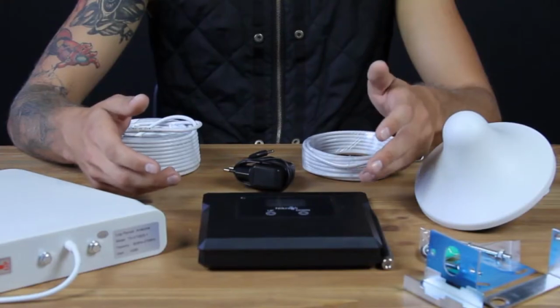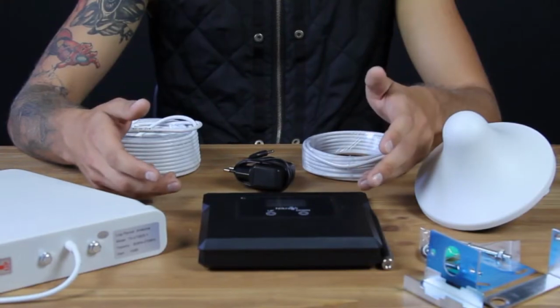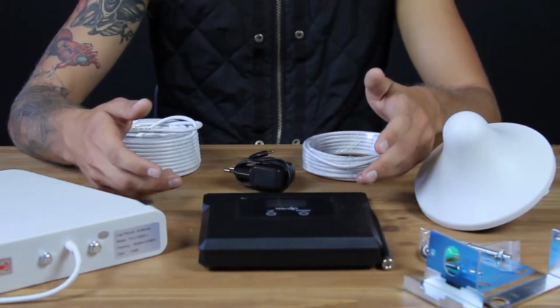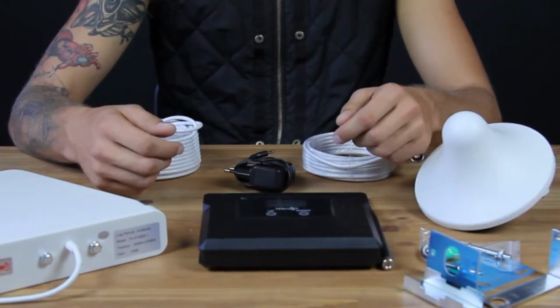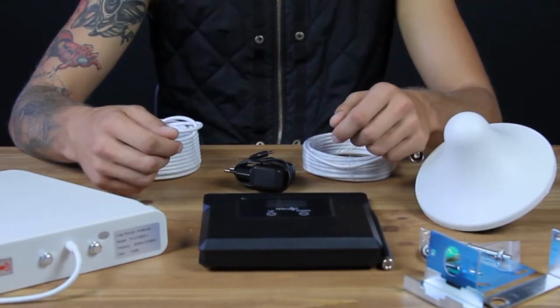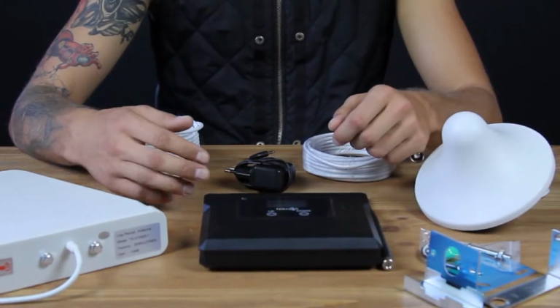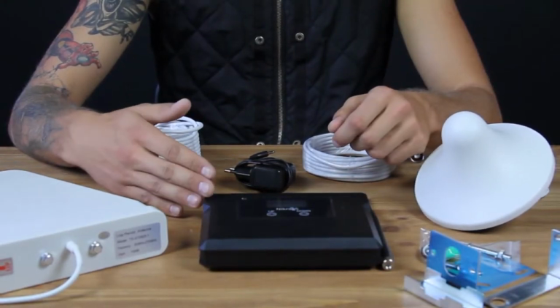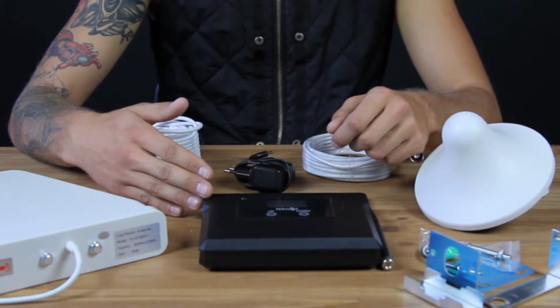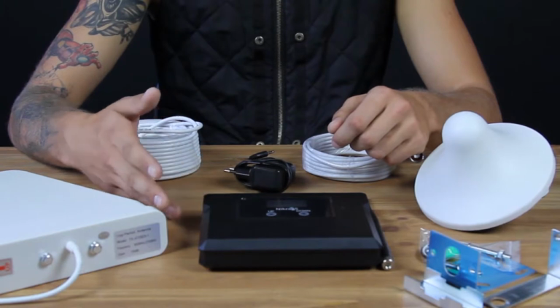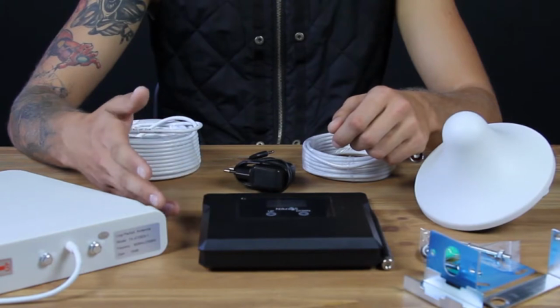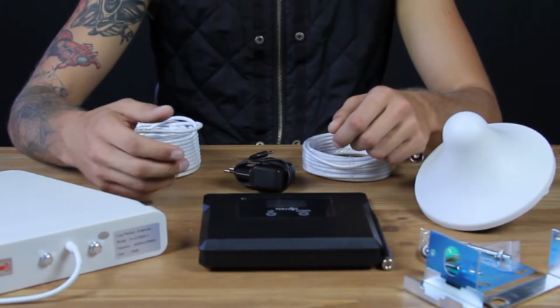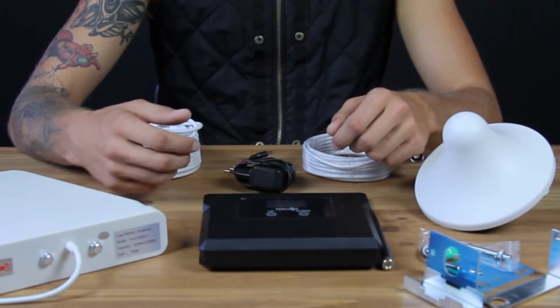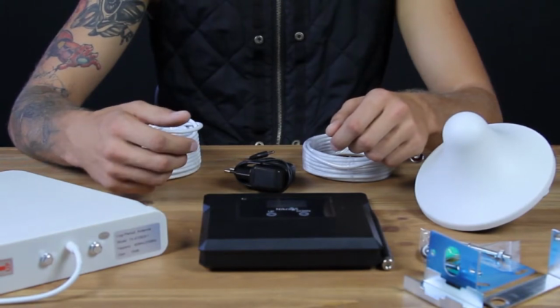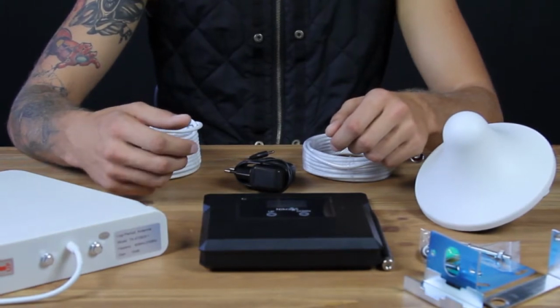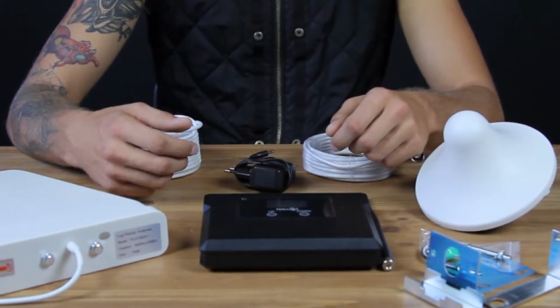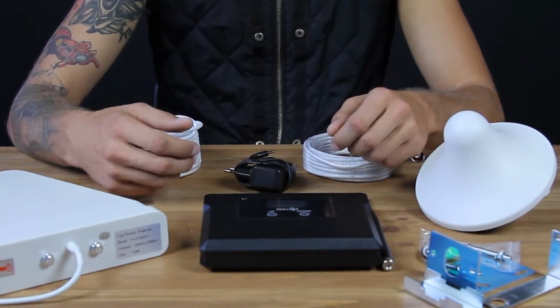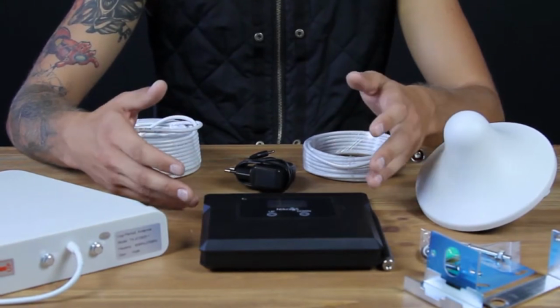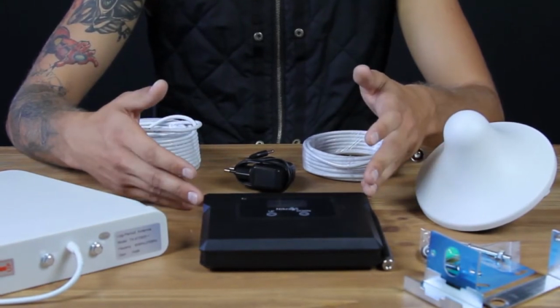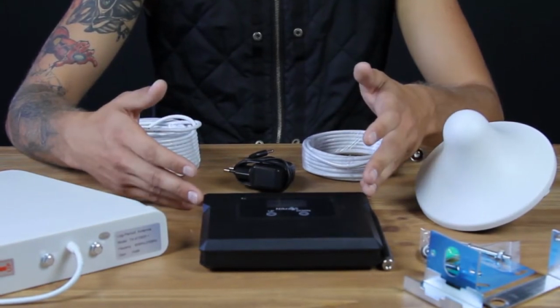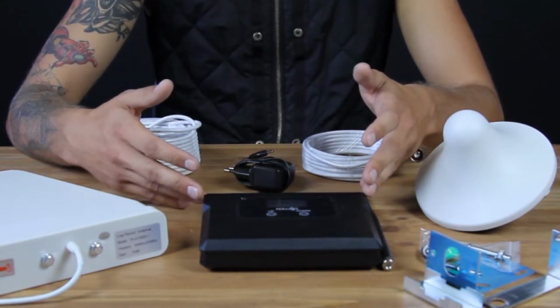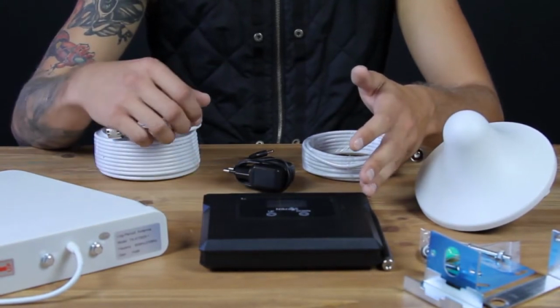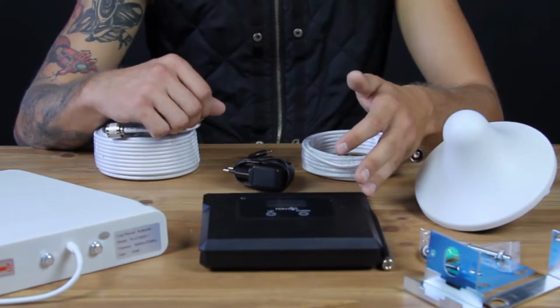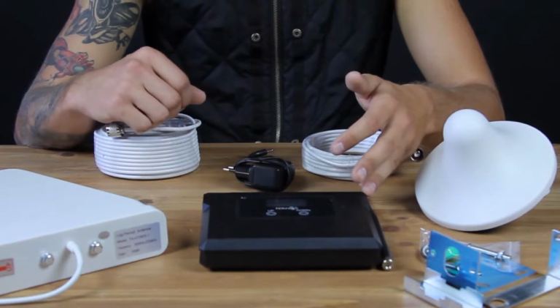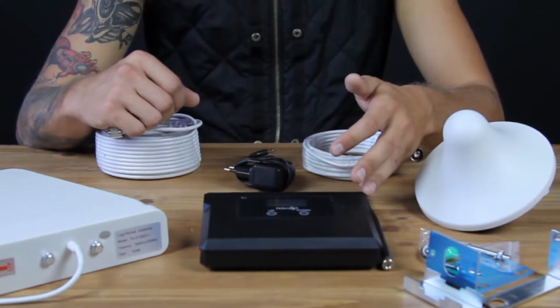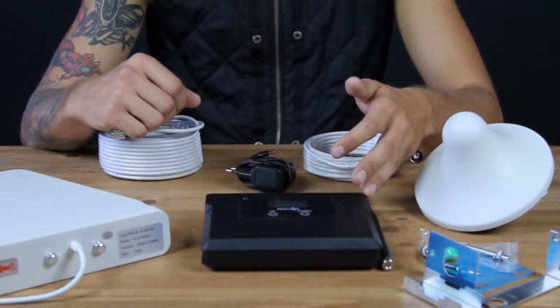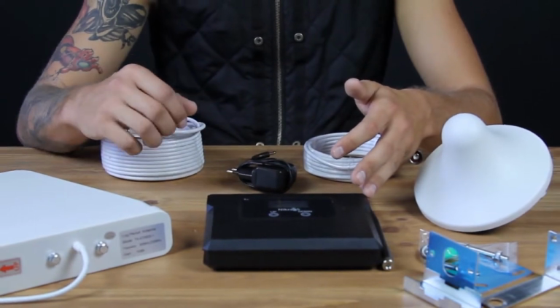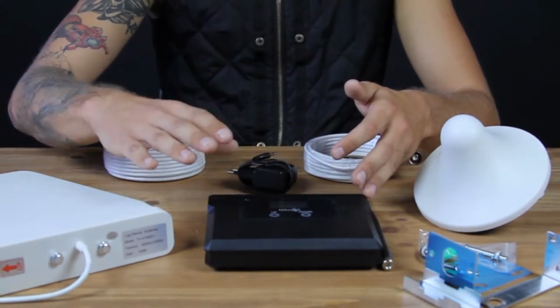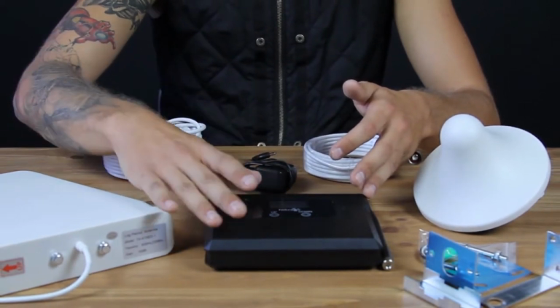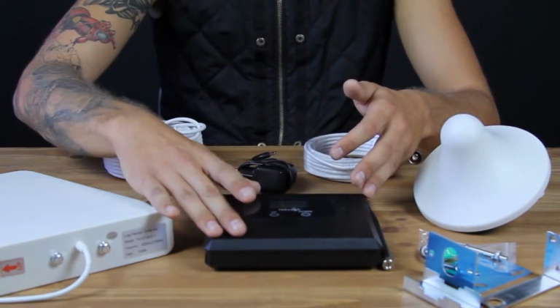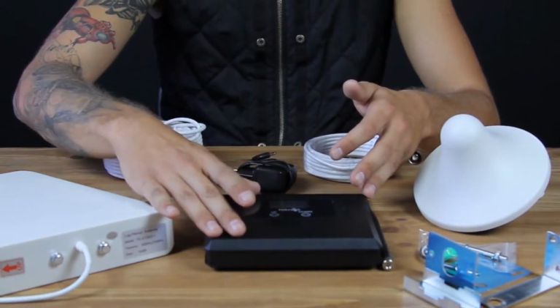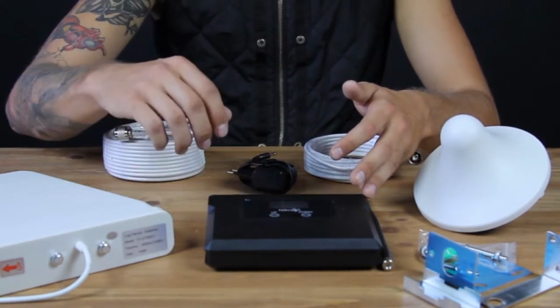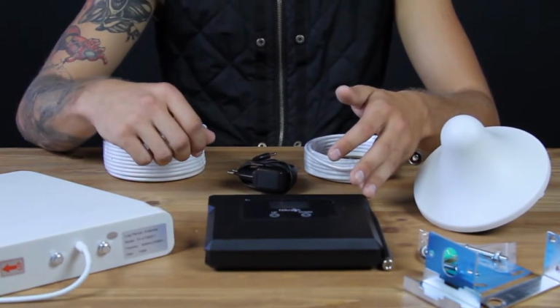Each set comes with all the necessary accessories, enabling you to use your cell phone wherever you are. Moreover, this device can be used by multiple phones simultaneously.